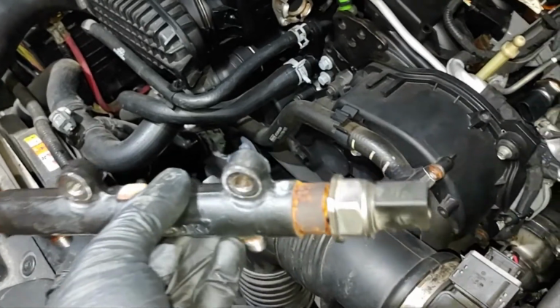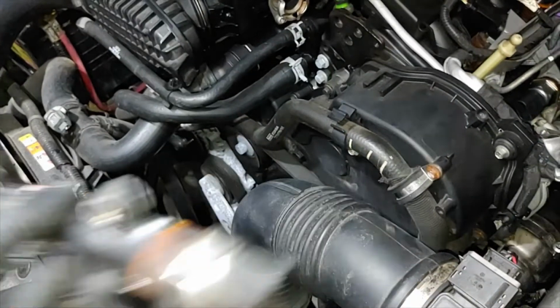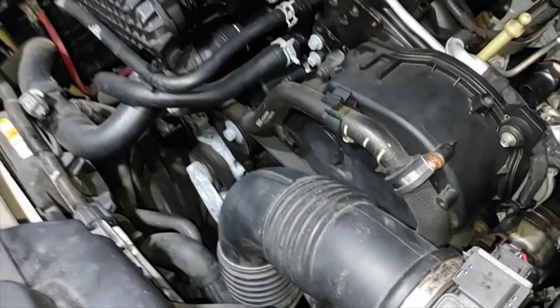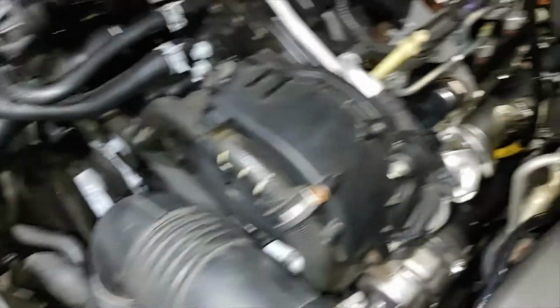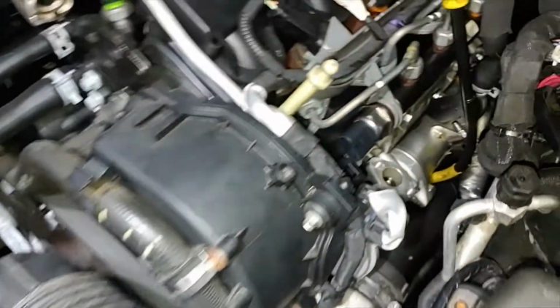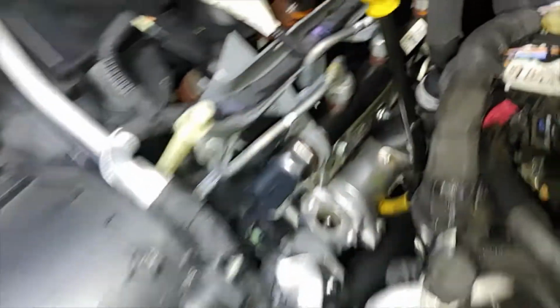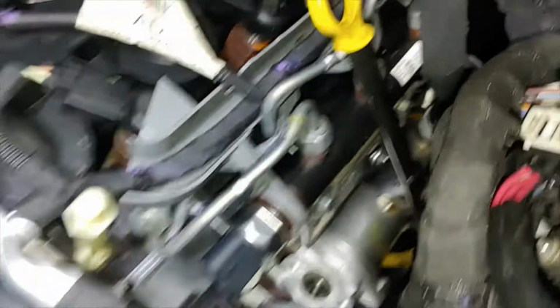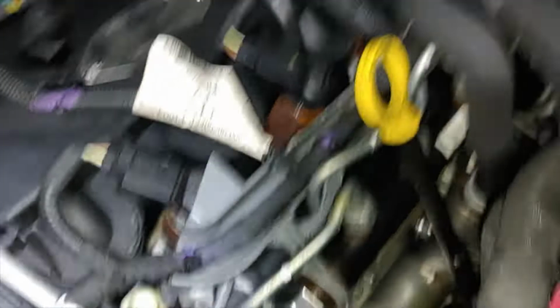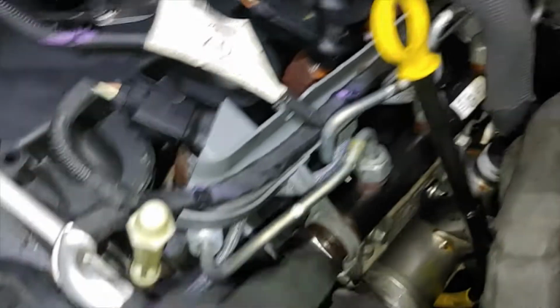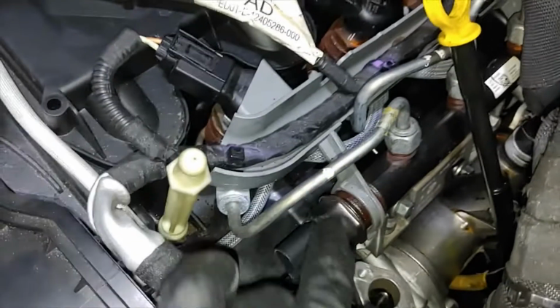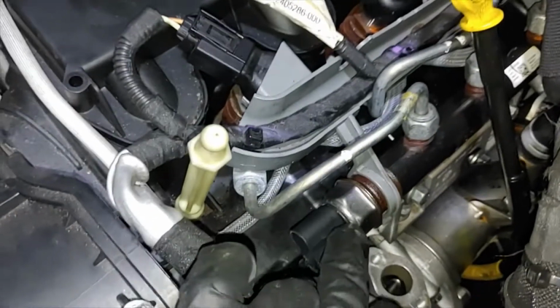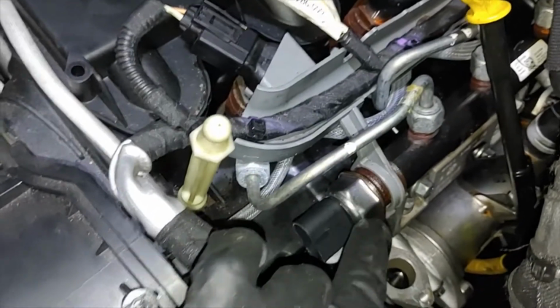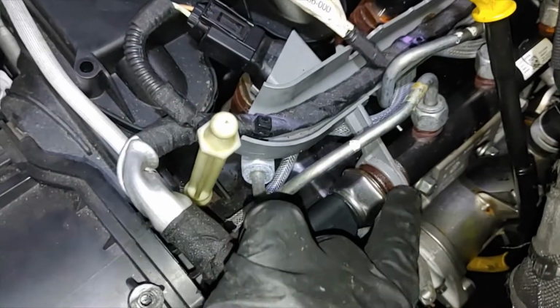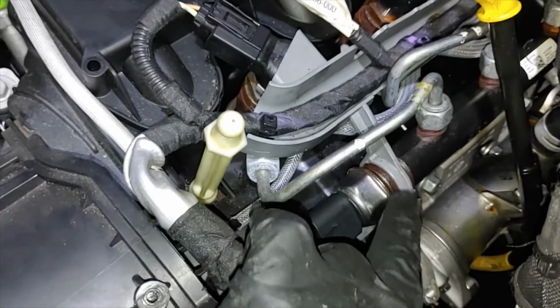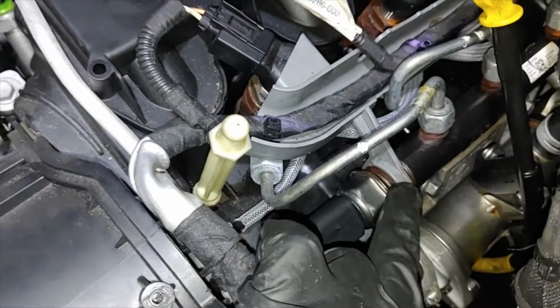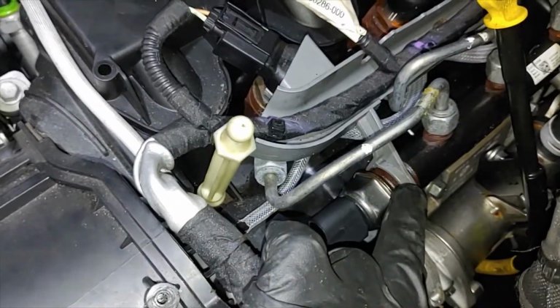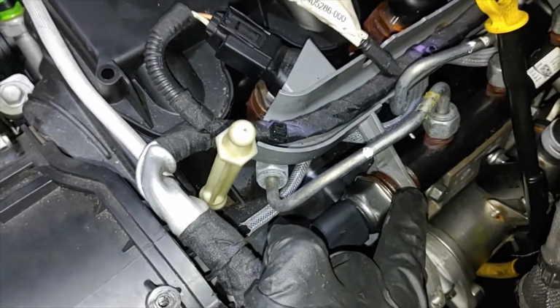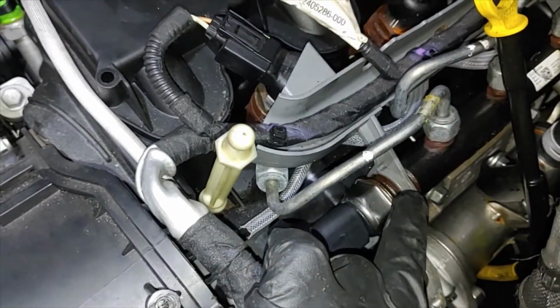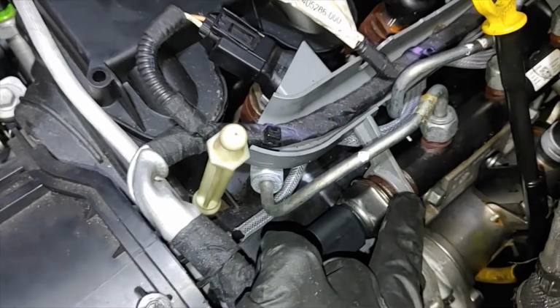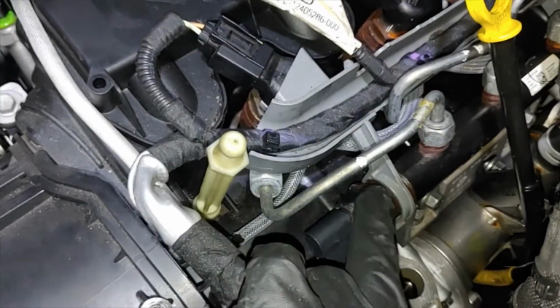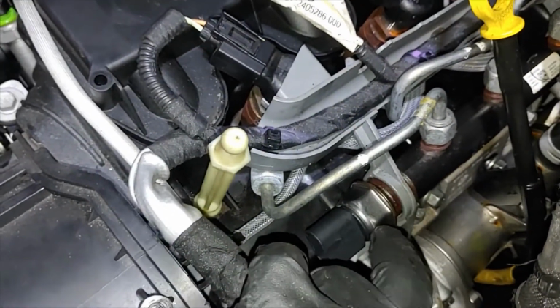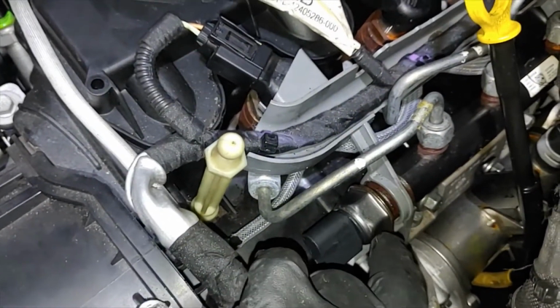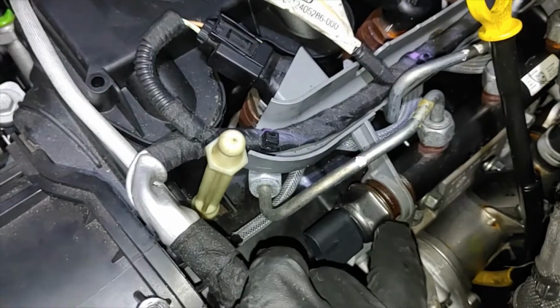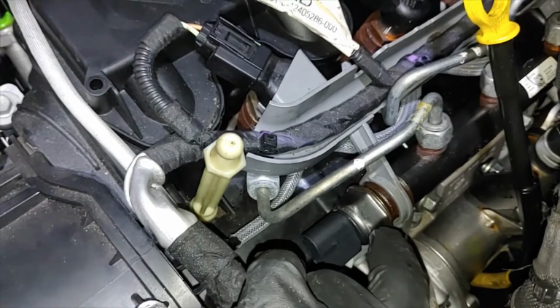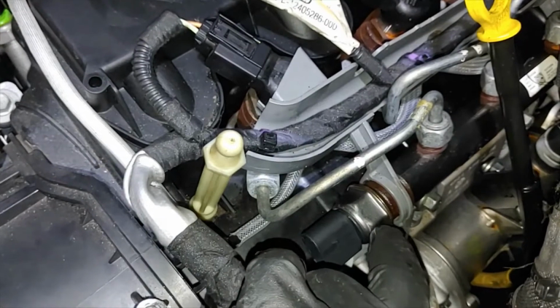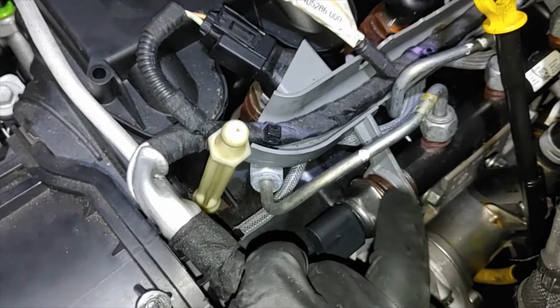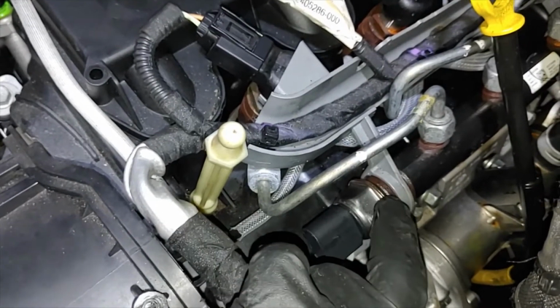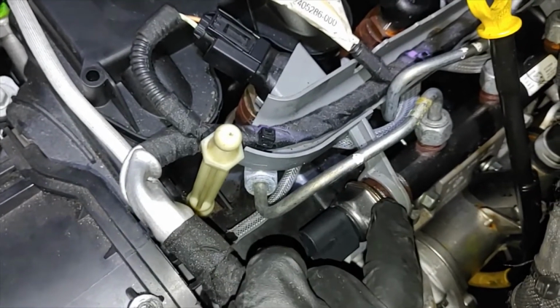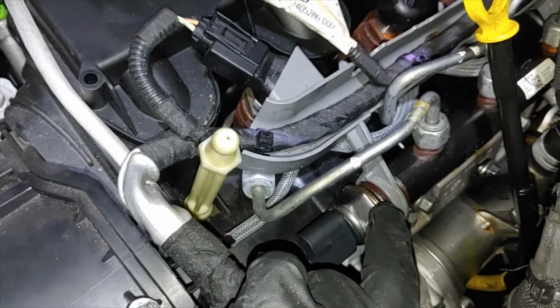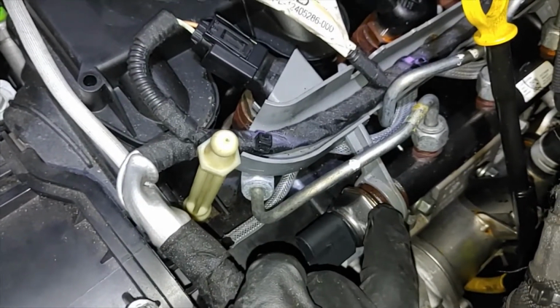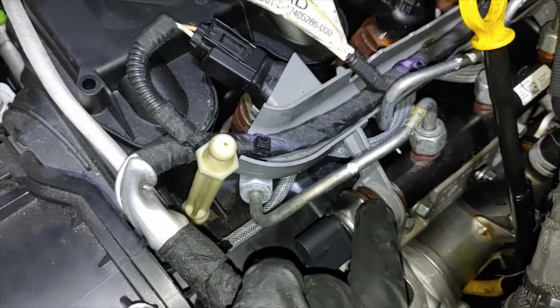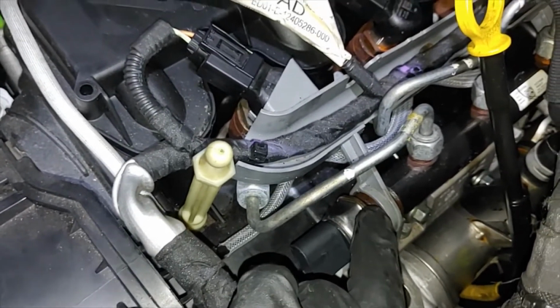I tried putting in a separate fuel pressure sensor but it started leaking and I did not have any glue or any kind of thread locker that could actually stop the fuel leakage from there.